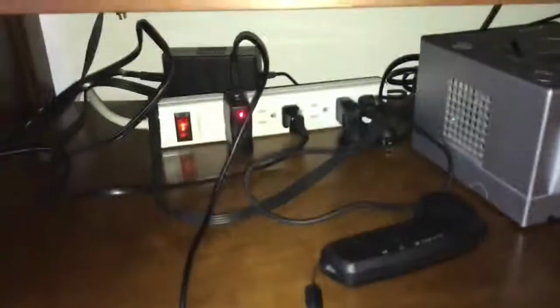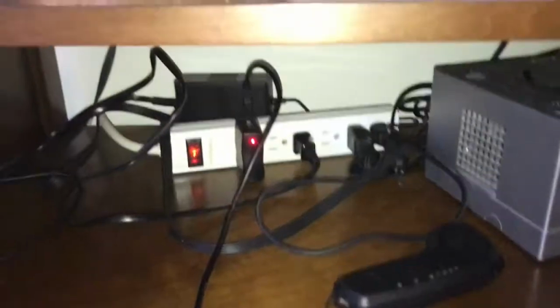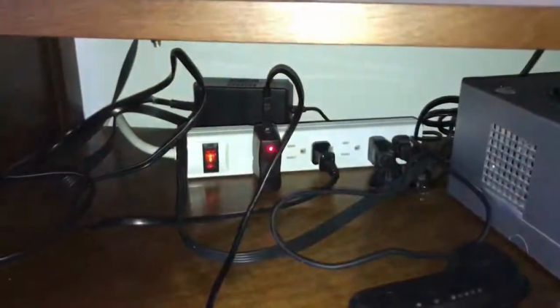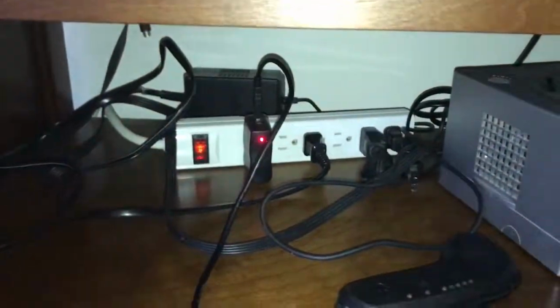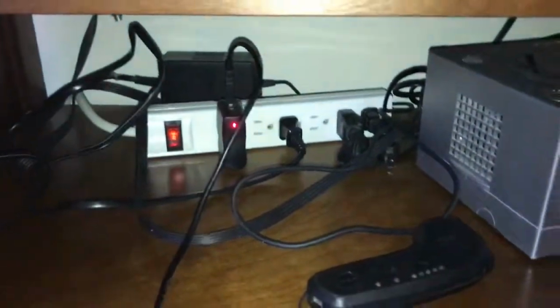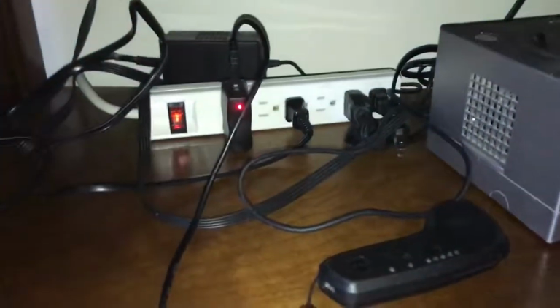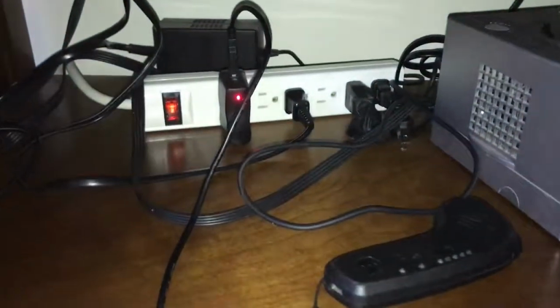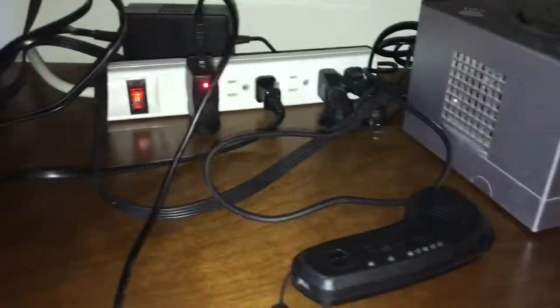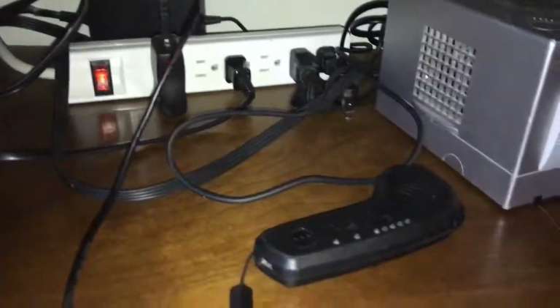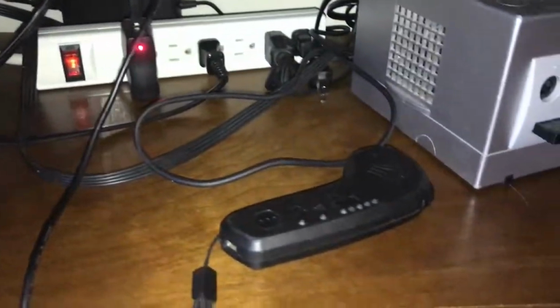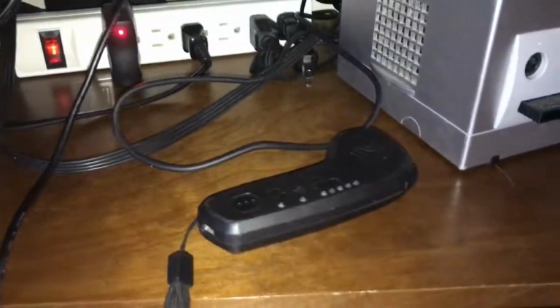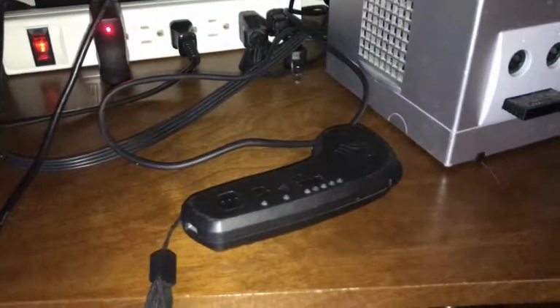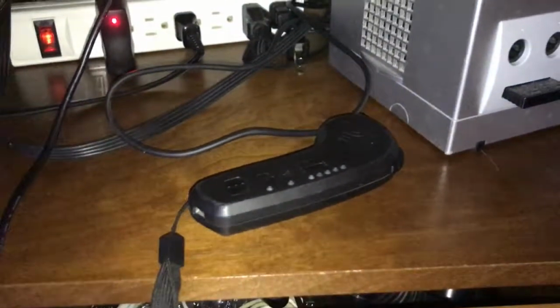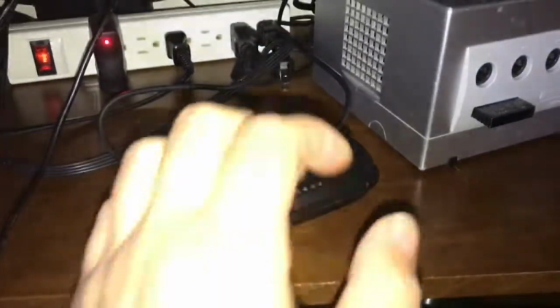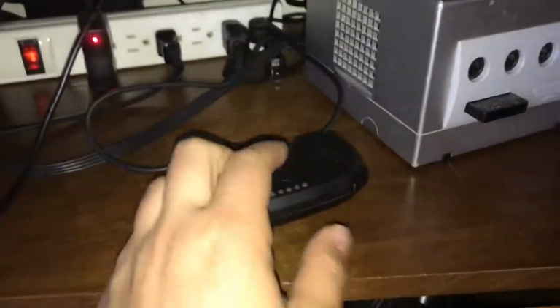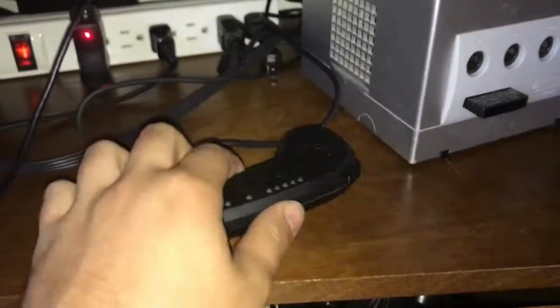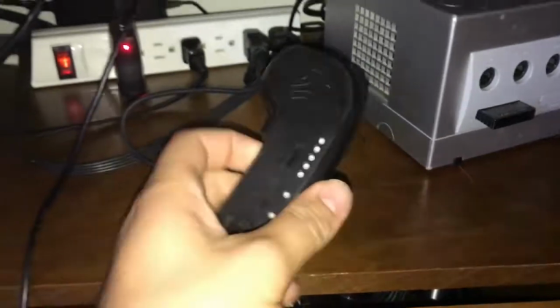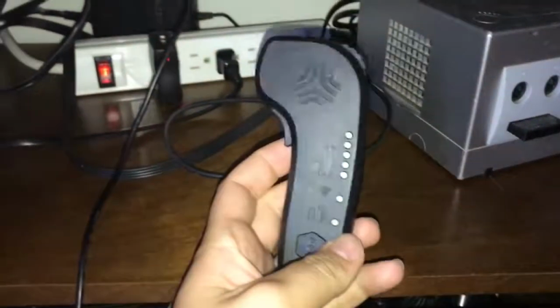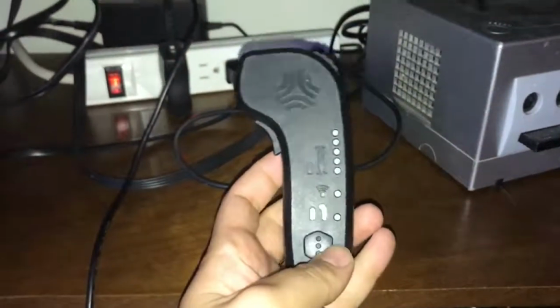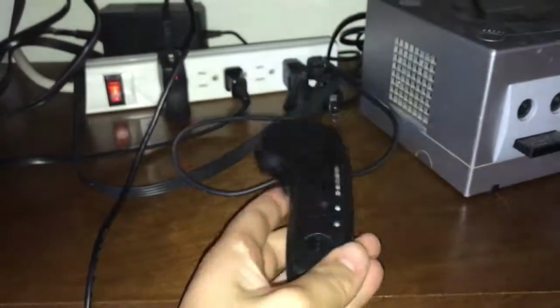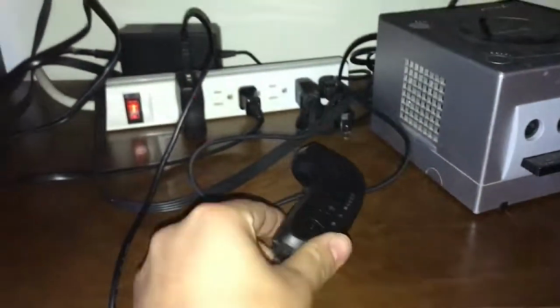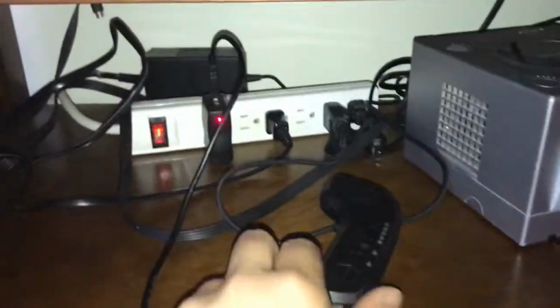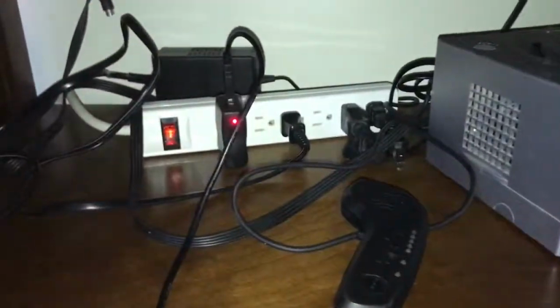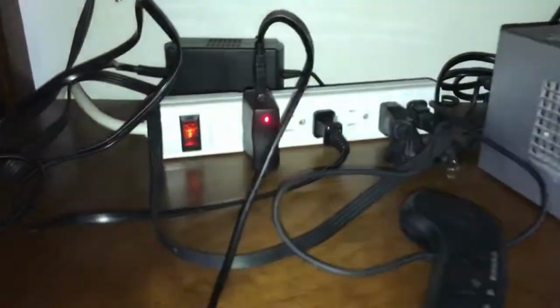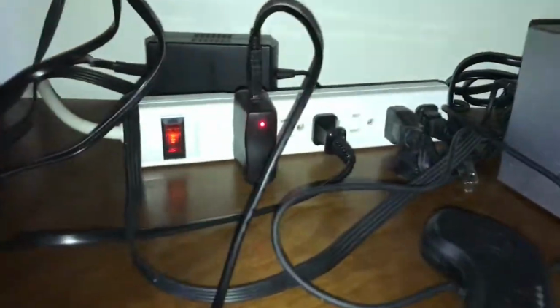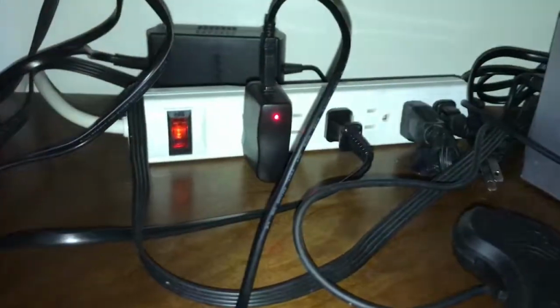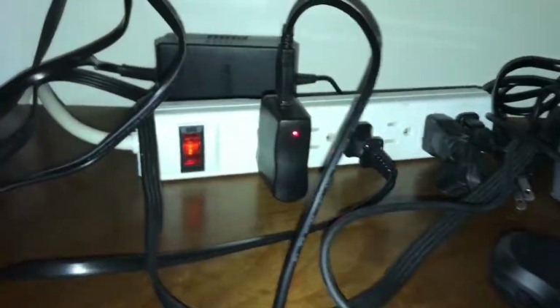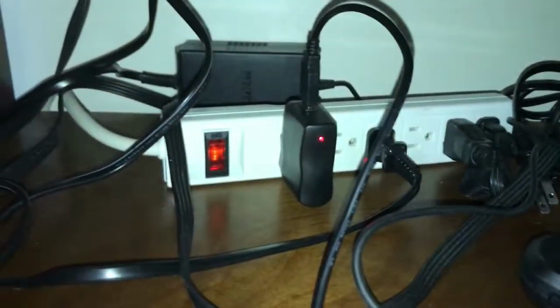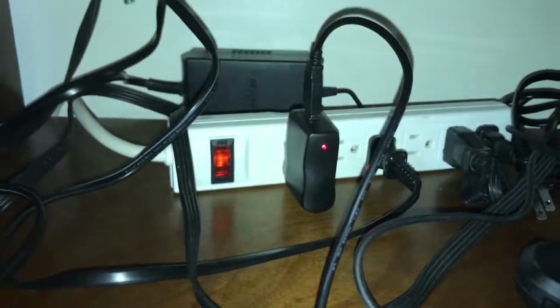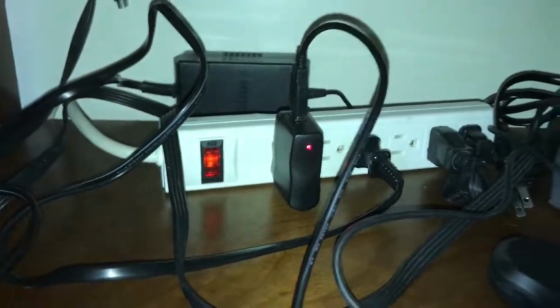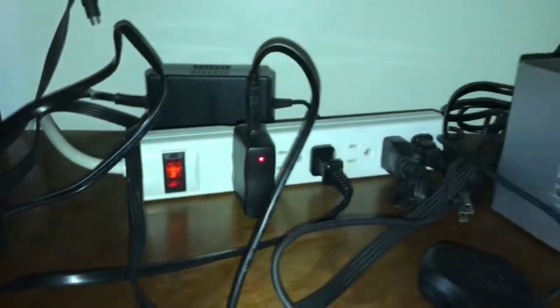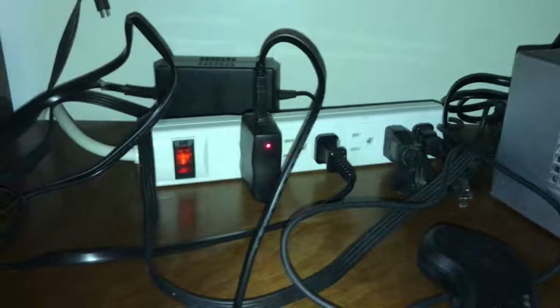Hello Boosted. This is a video of my malfunctioning remote. There's the charger. As you can see, the light is turned on.